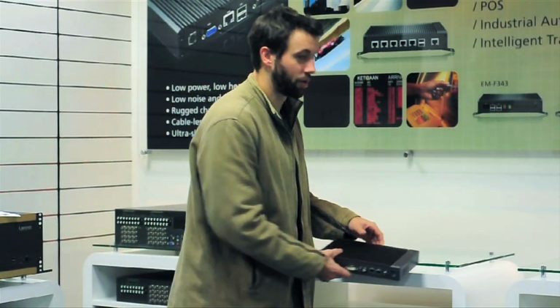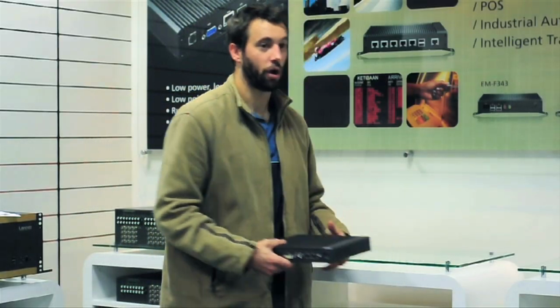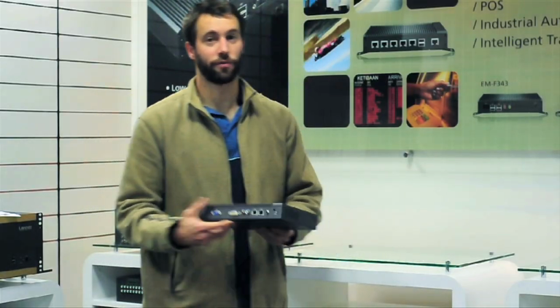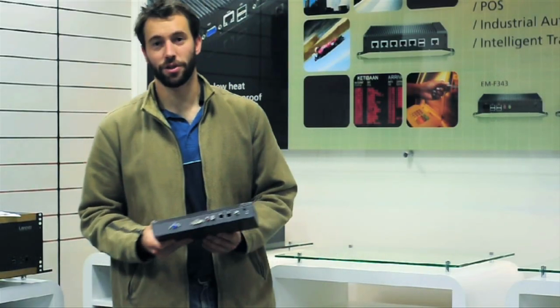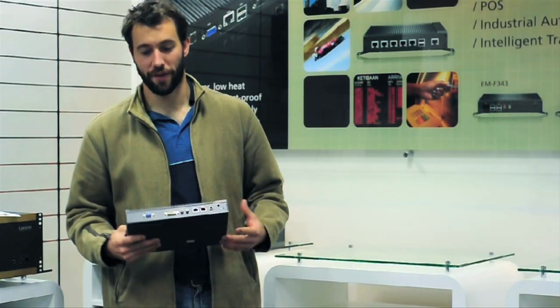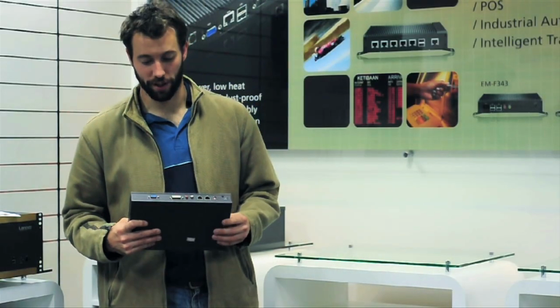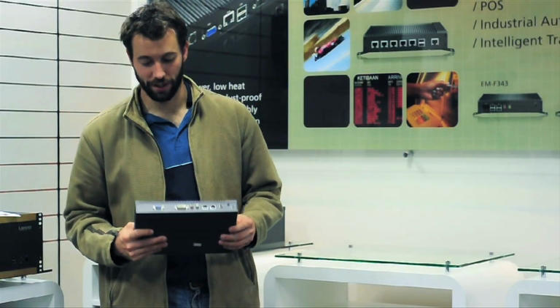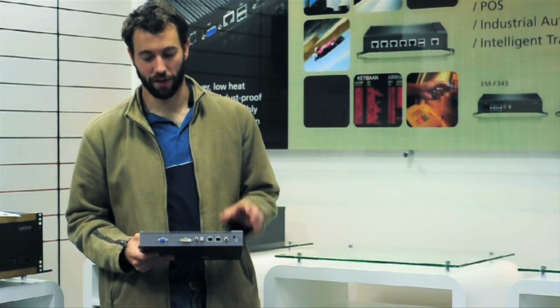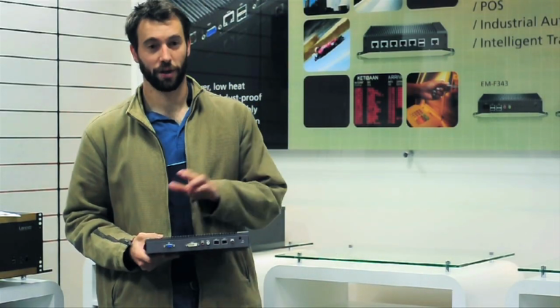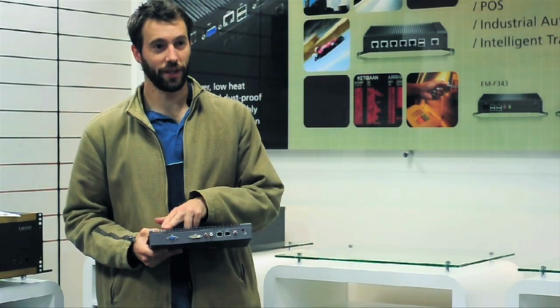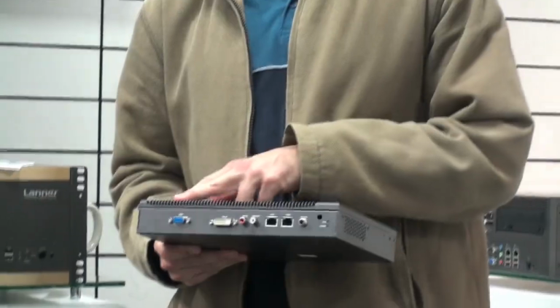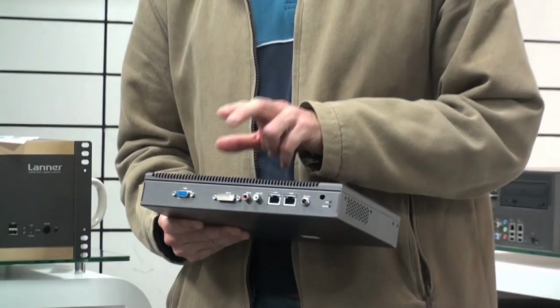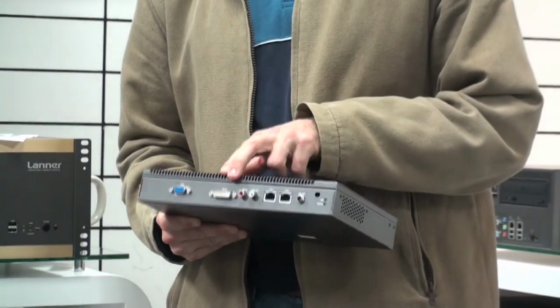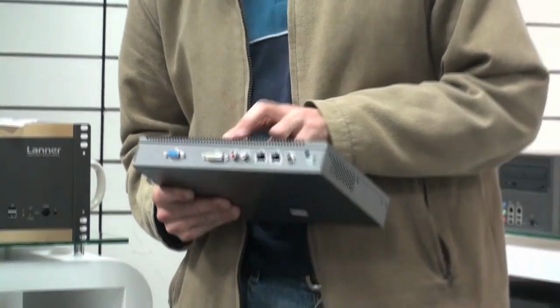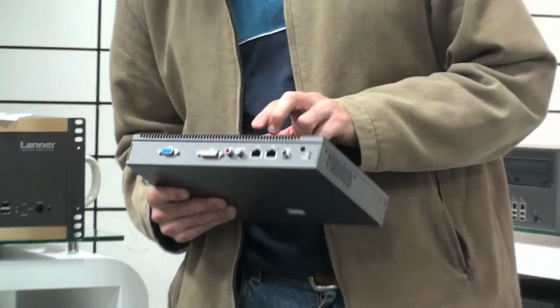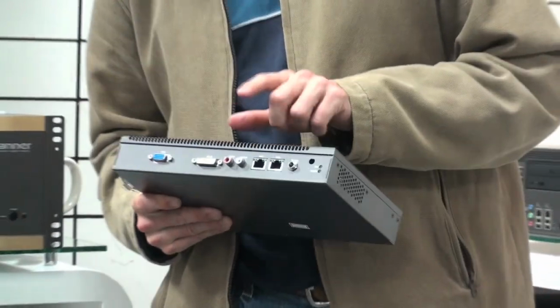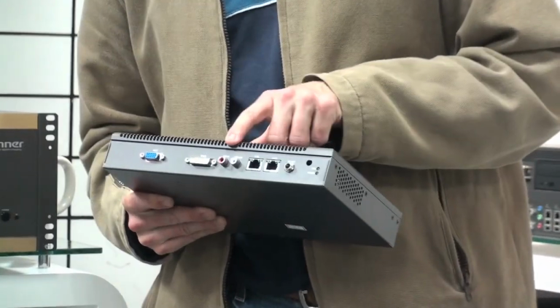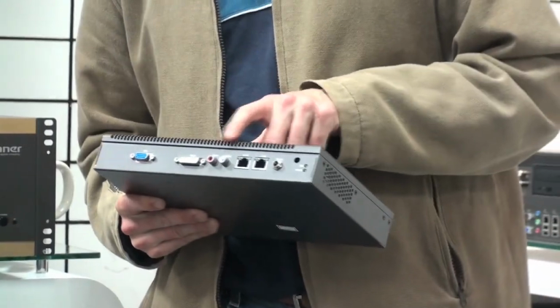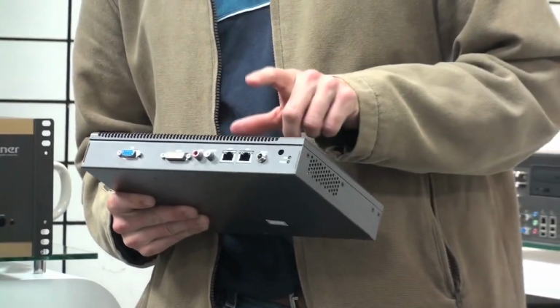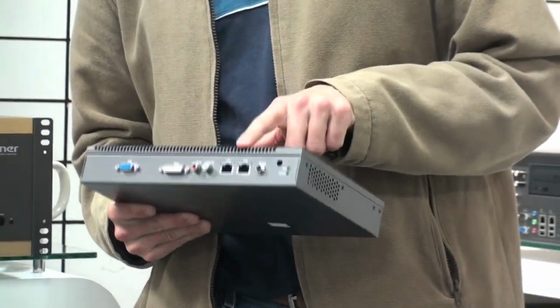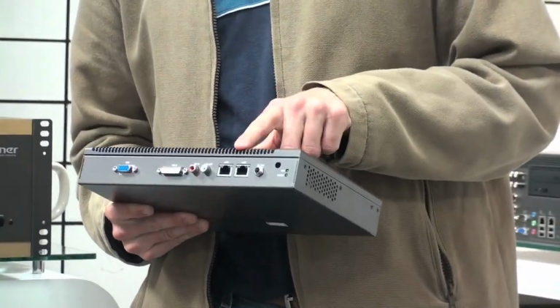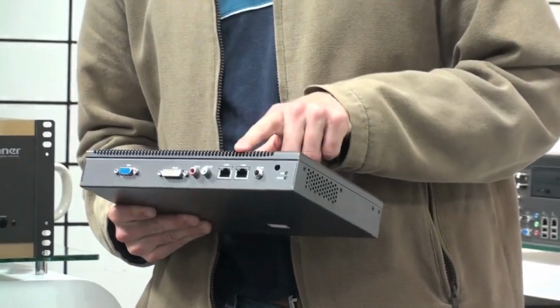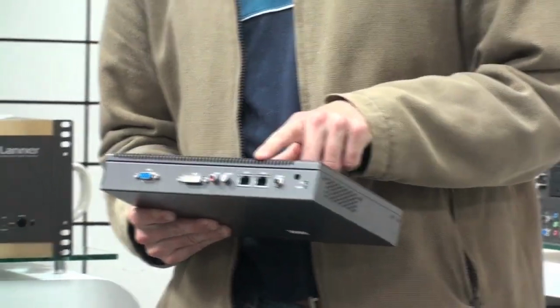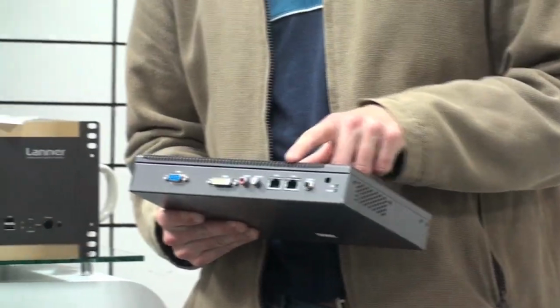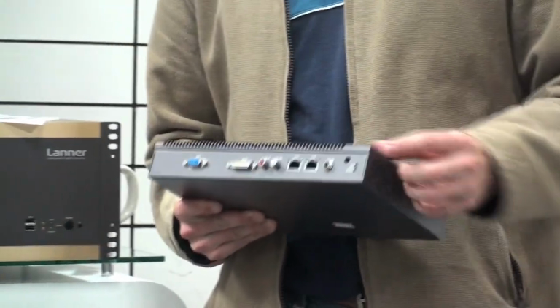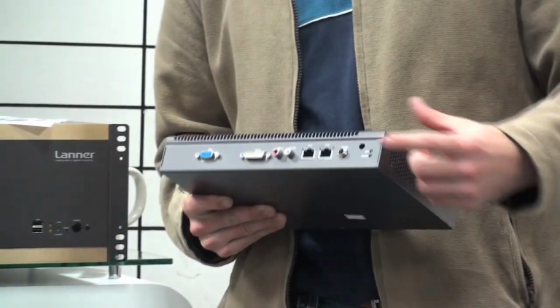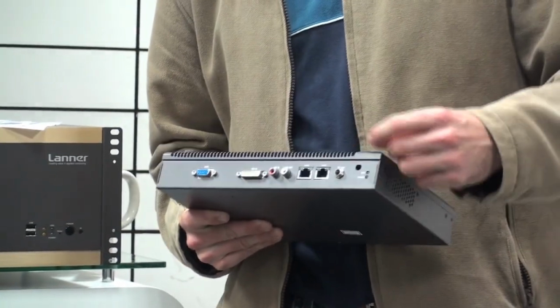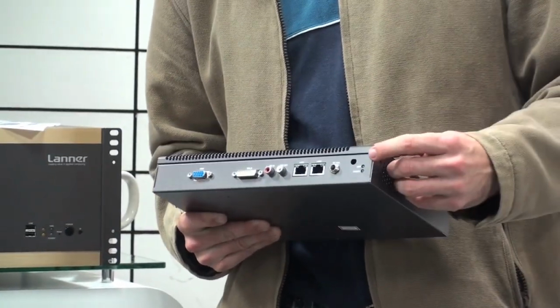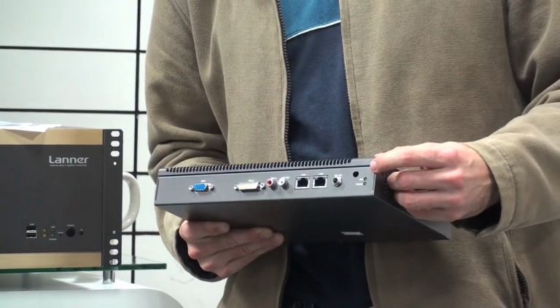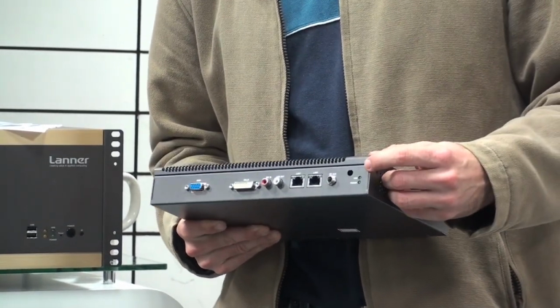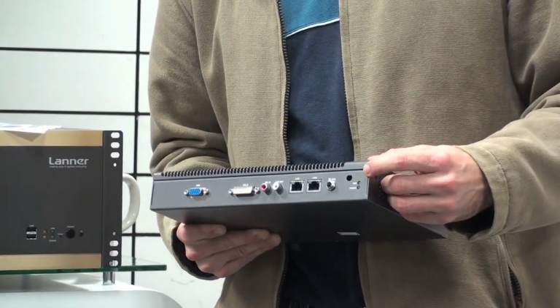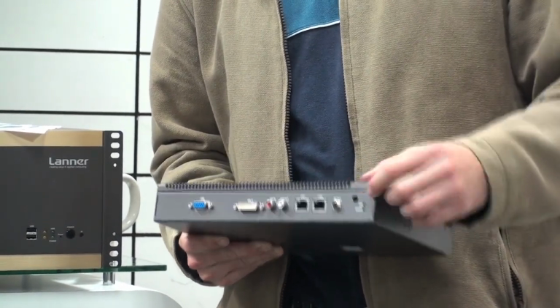On the front side of our product here we have VTN, DVI, Audio, and Dual LAN. This is the little hole for a wireless antenna.